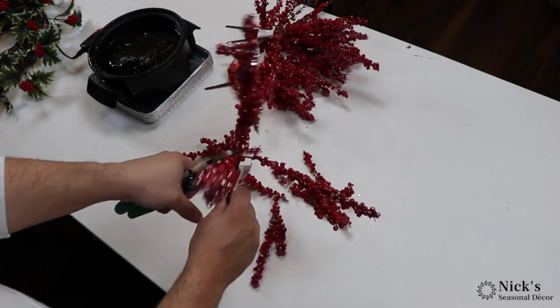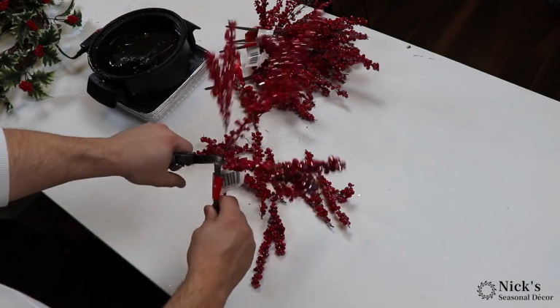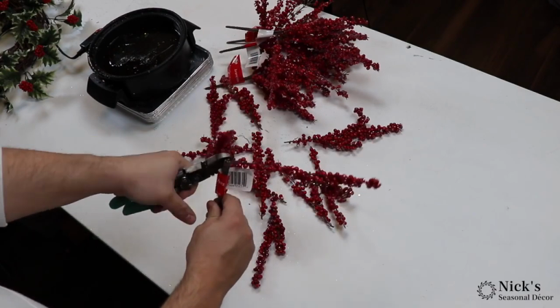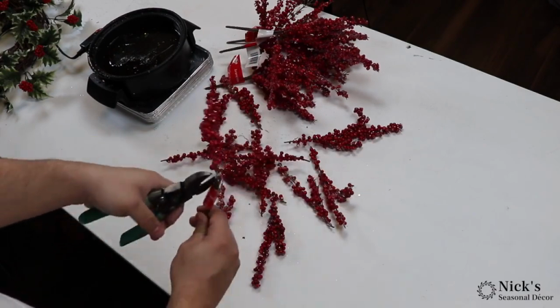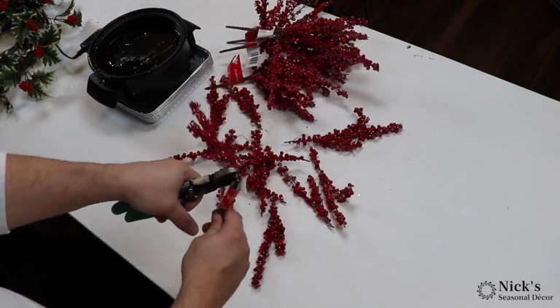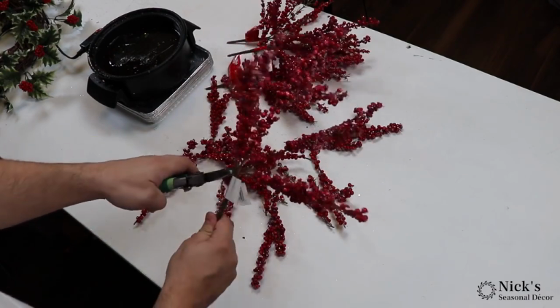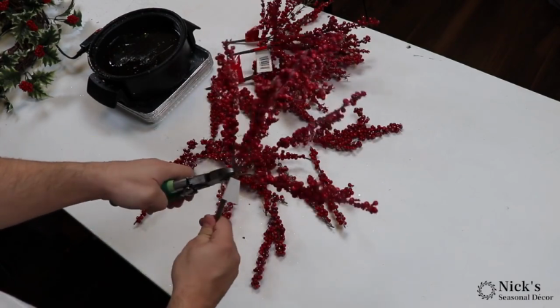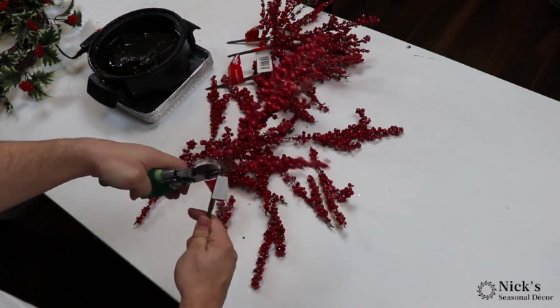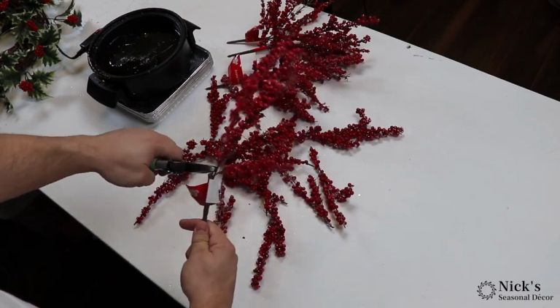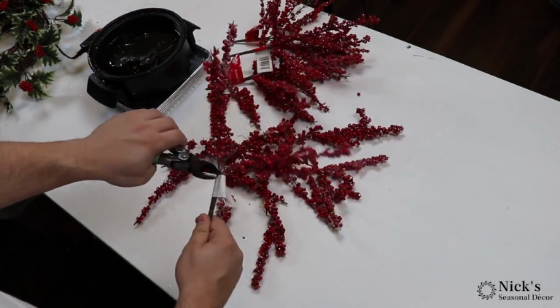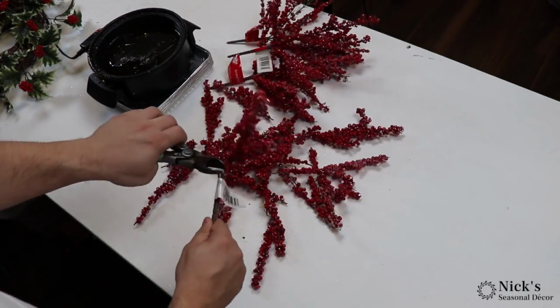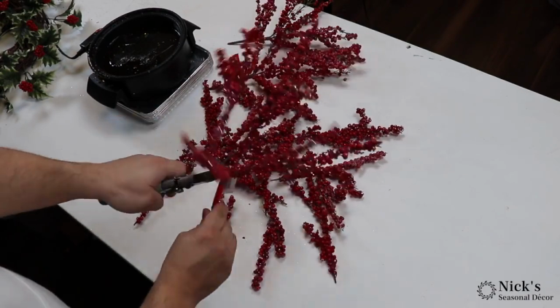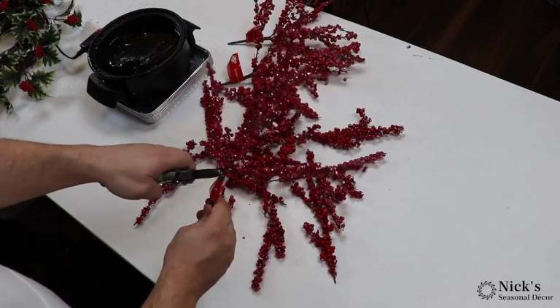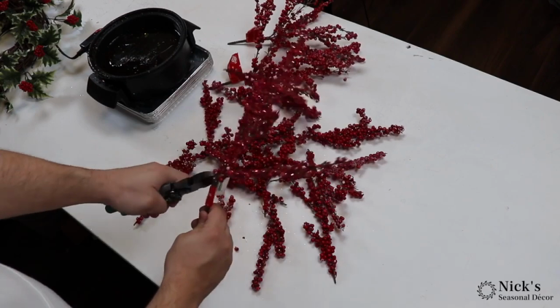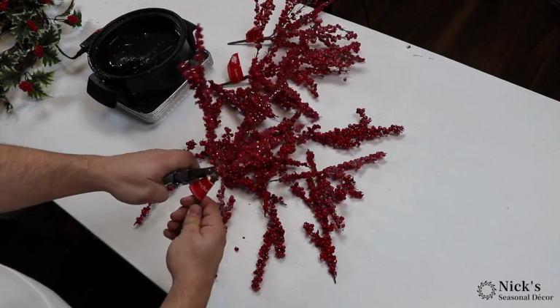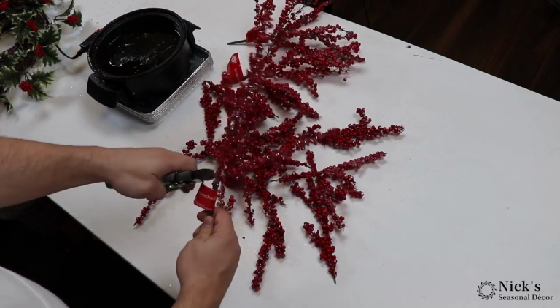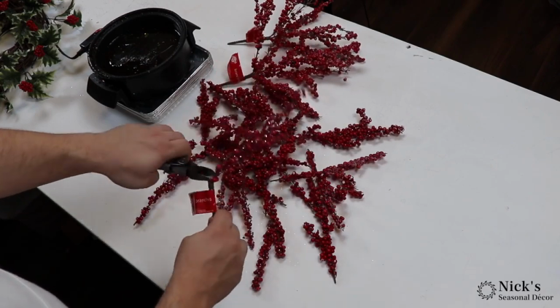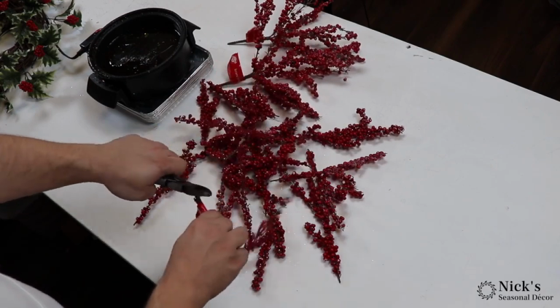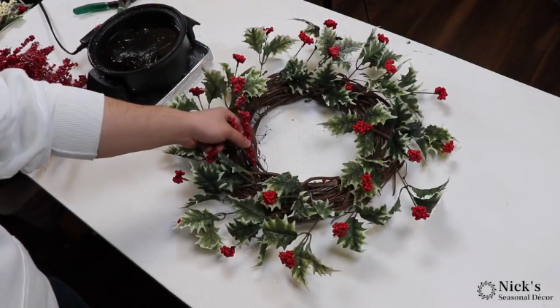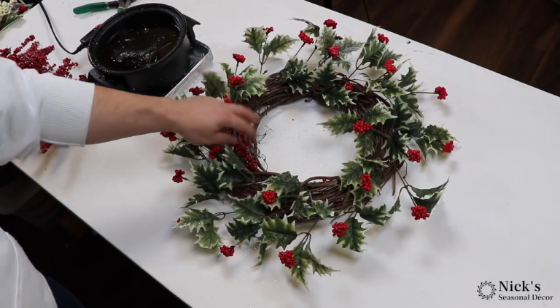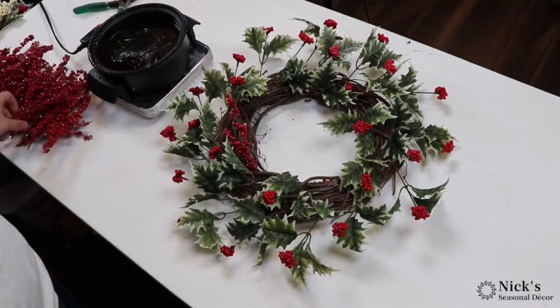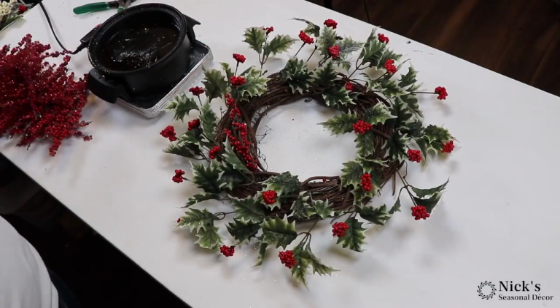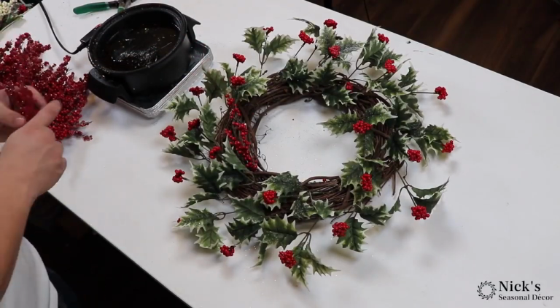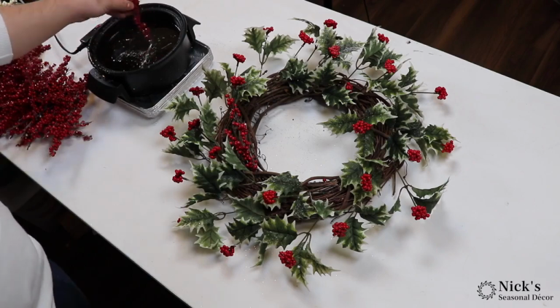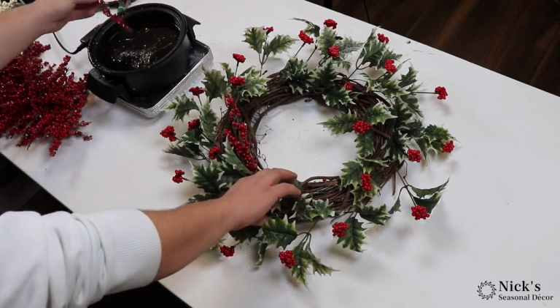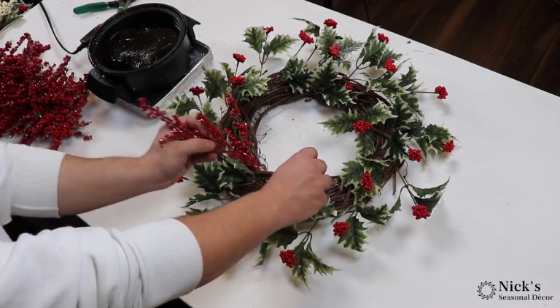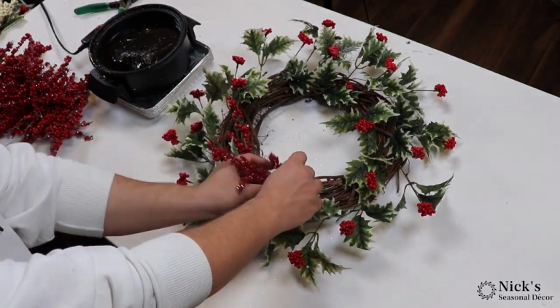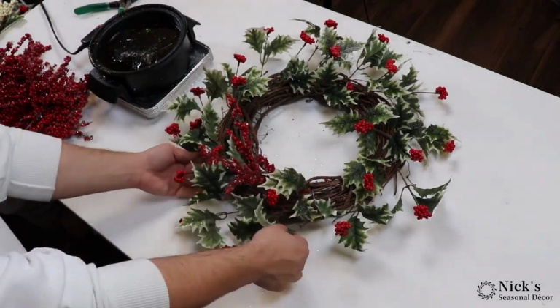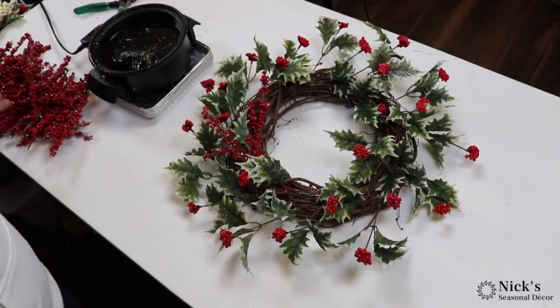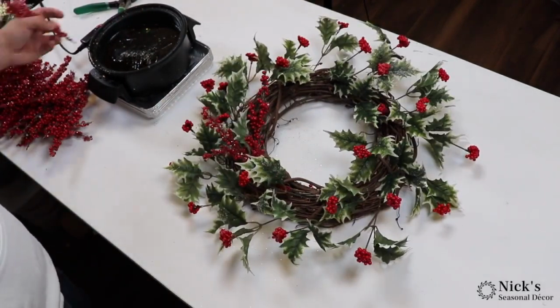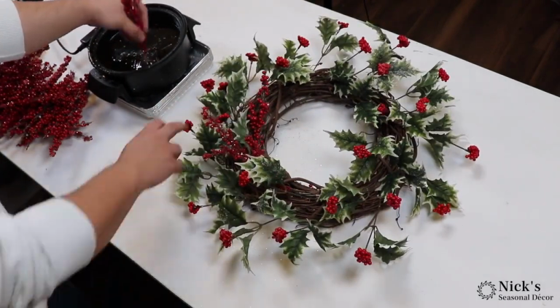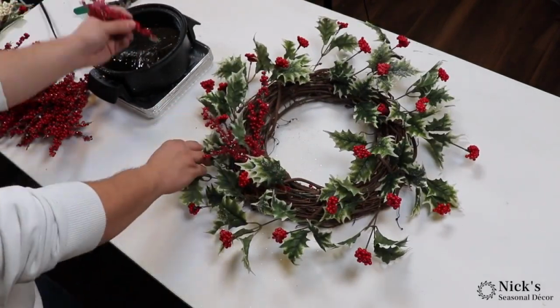Now we're breaking down these red berries. By breaking up your stems into smaller pieces, you're able to stretch that product throughout and it doesn't look as clumpy. I always recommend, no matter what products you use, to break them up into smaller pieces and then work them throughout.